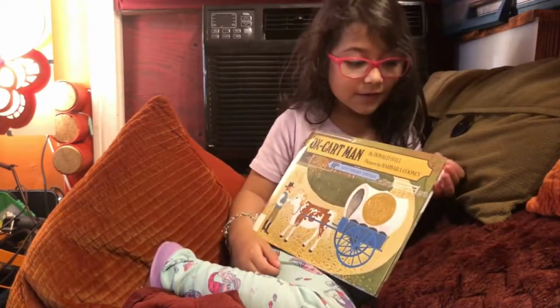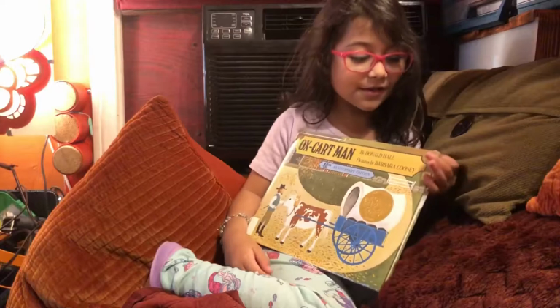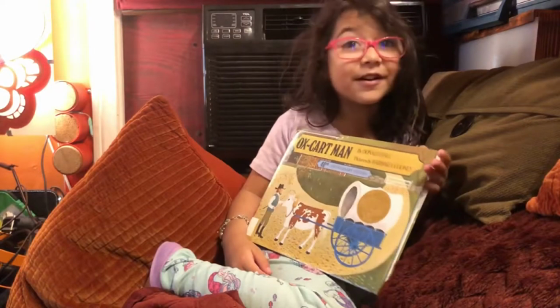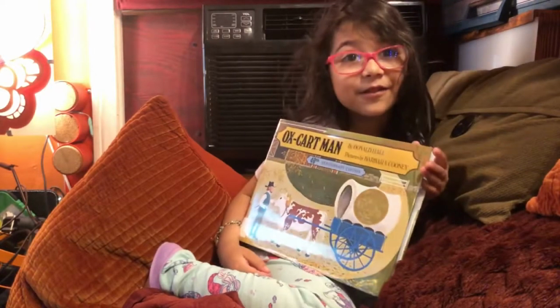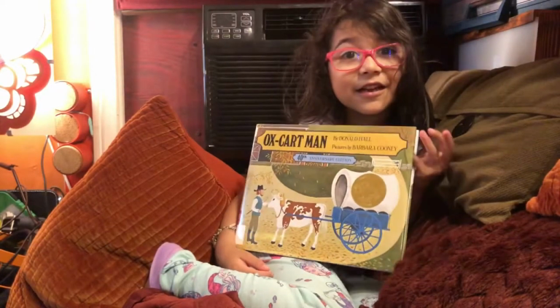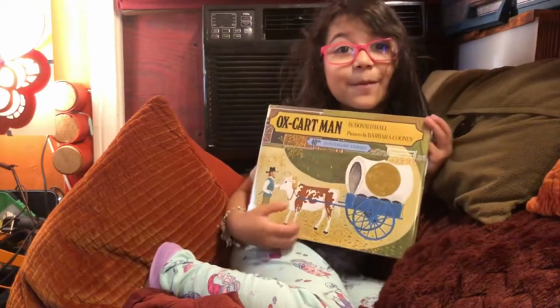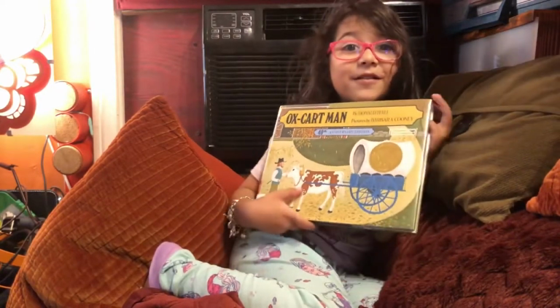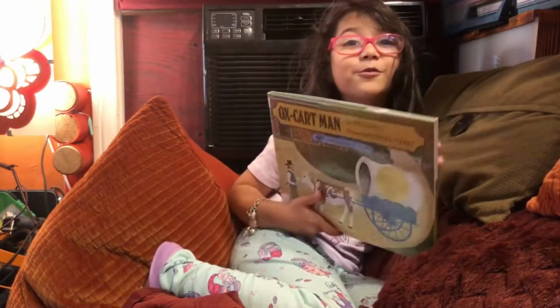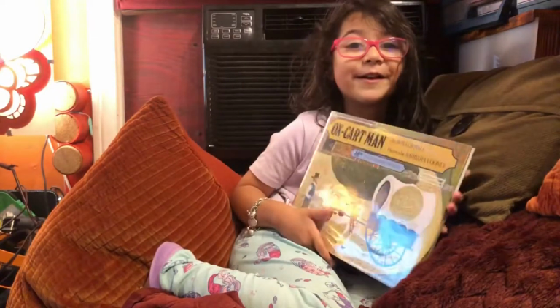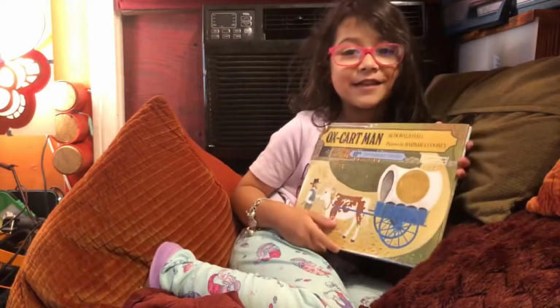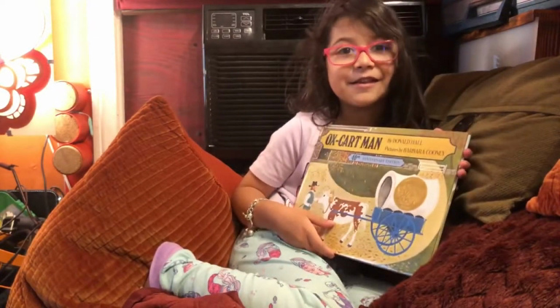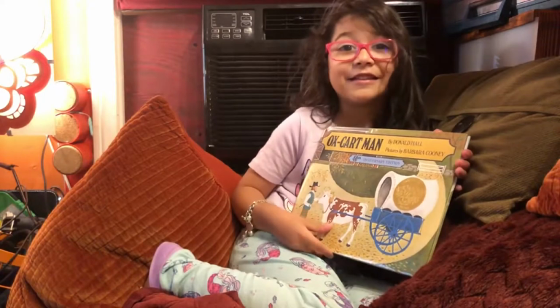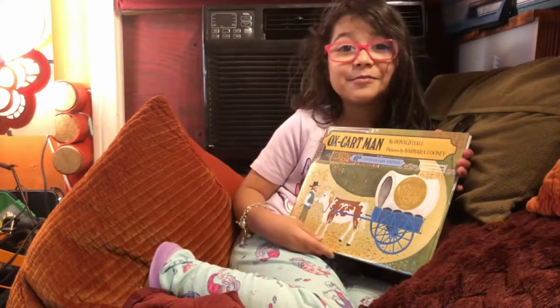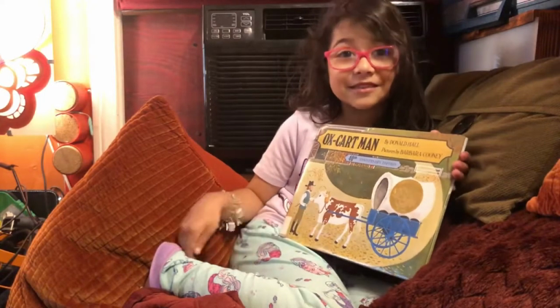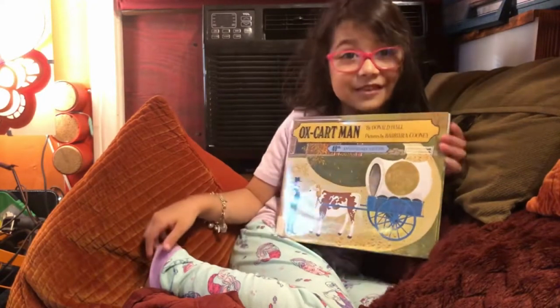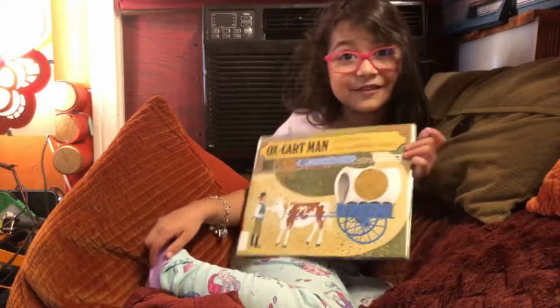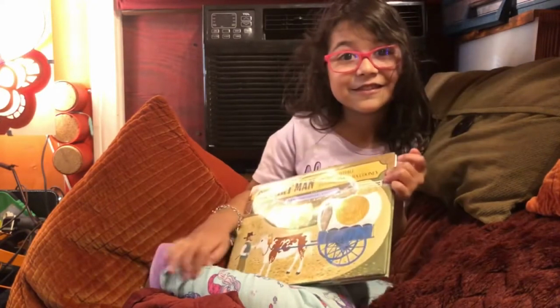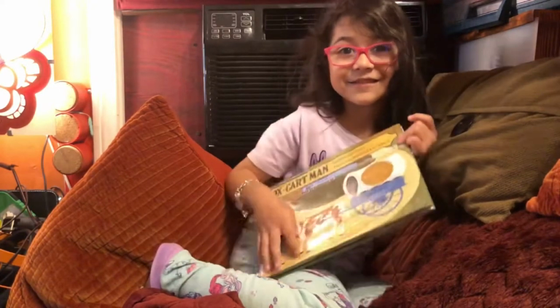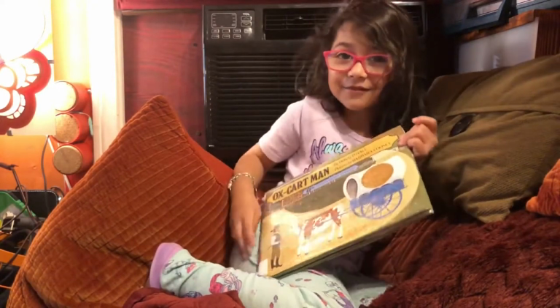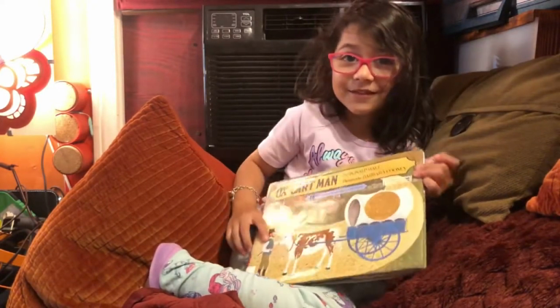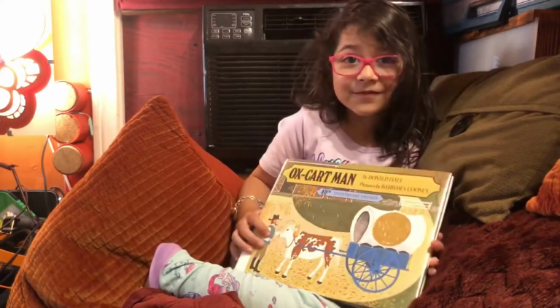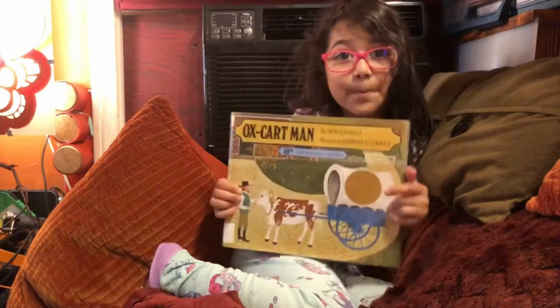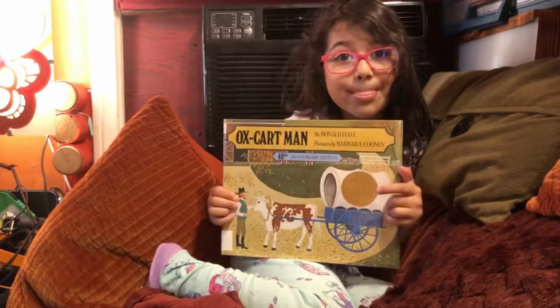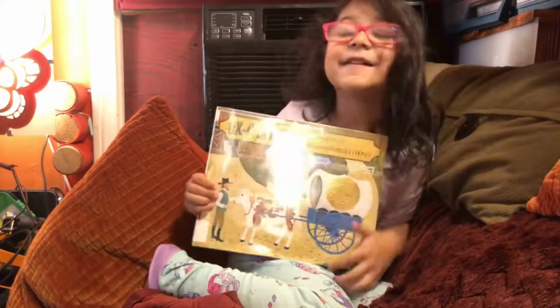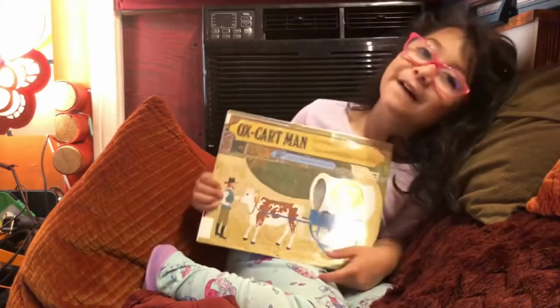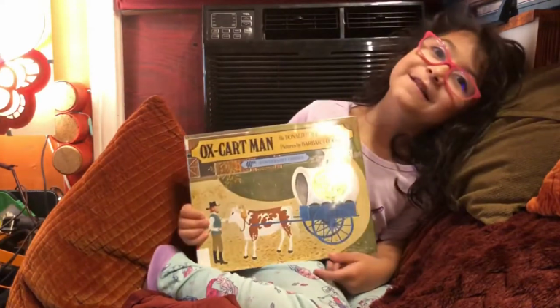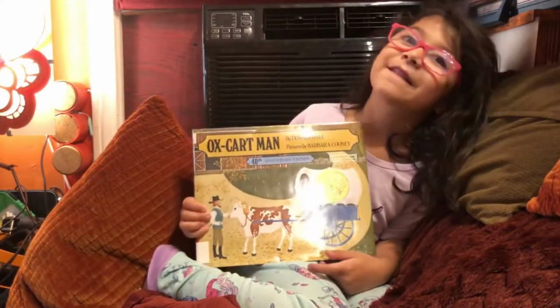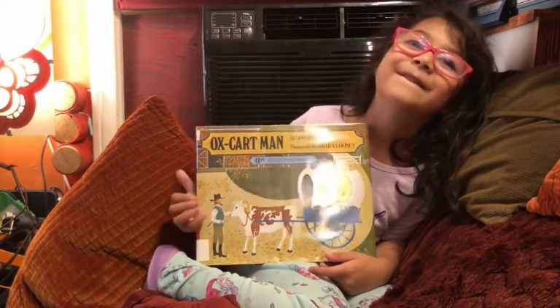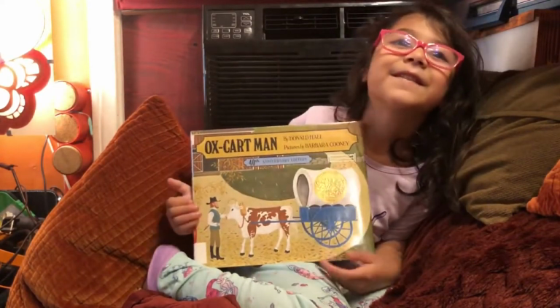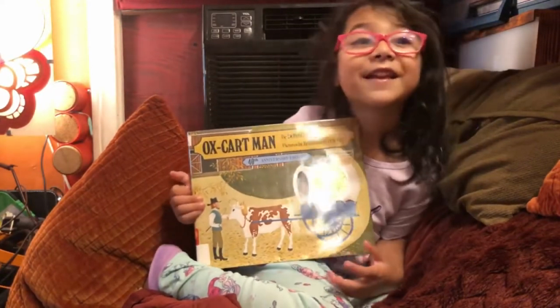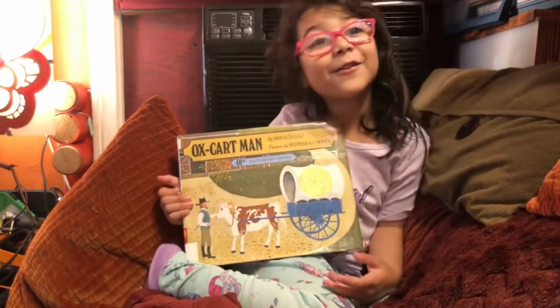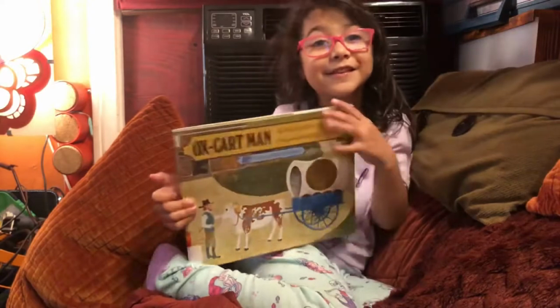Is it one of the ones from Umpqua Bank that makes sense? Yes, it's one of Umpqua Bank's books that makes sense. They don't and they do.